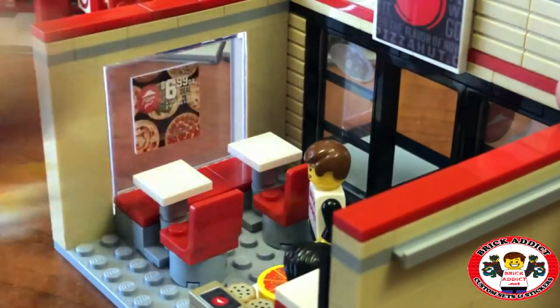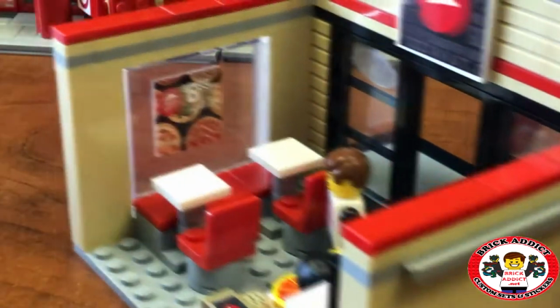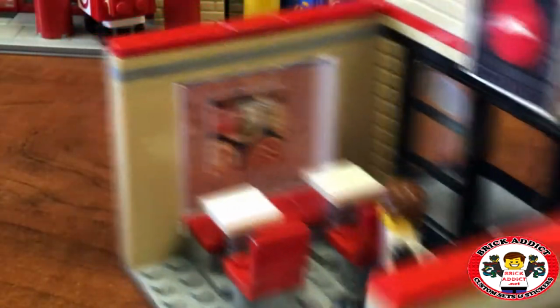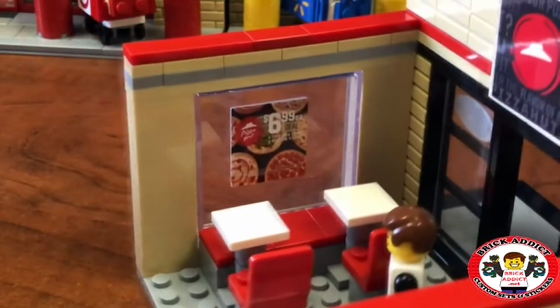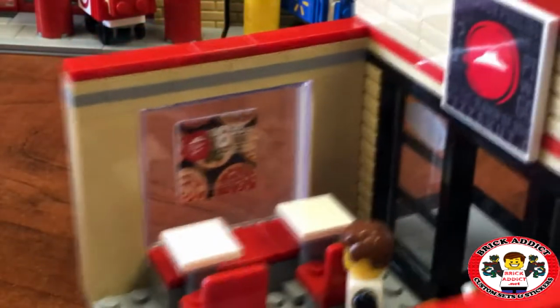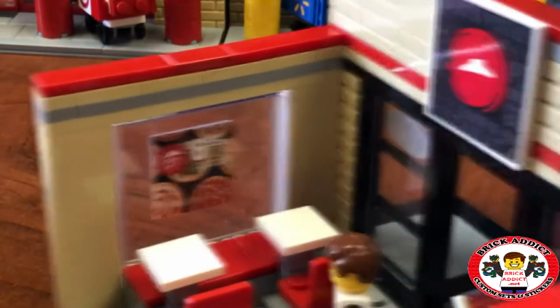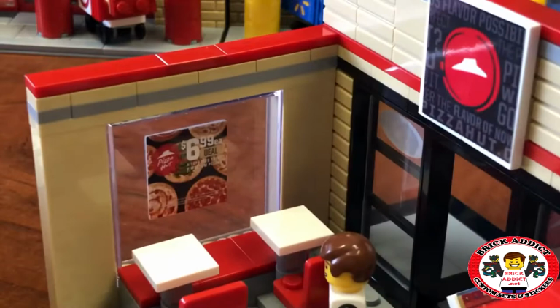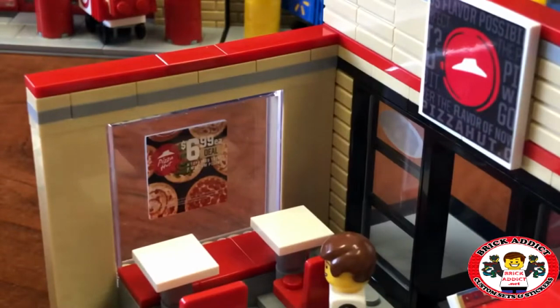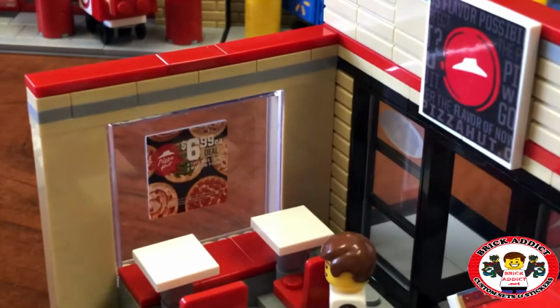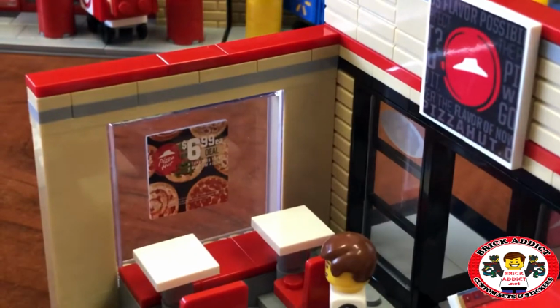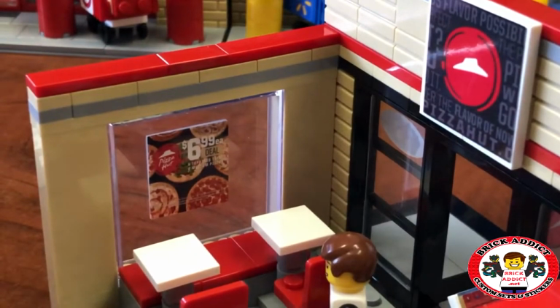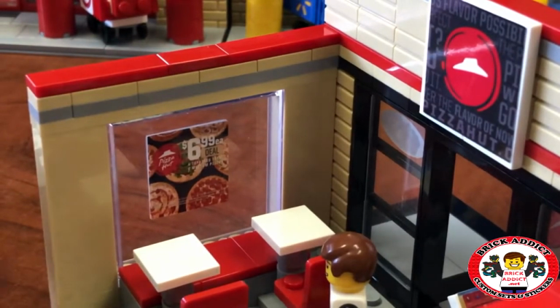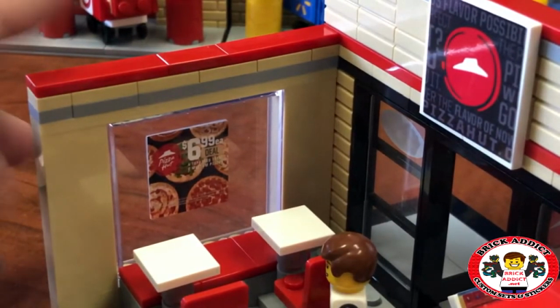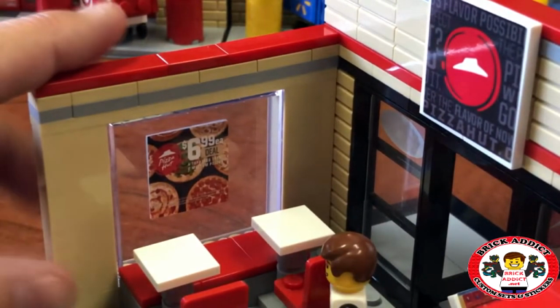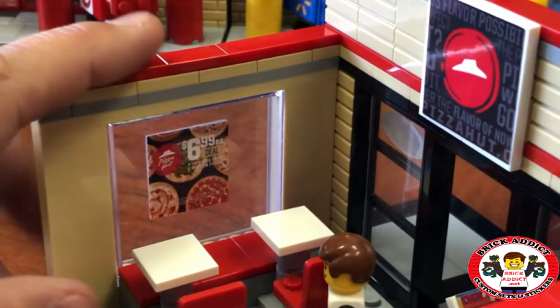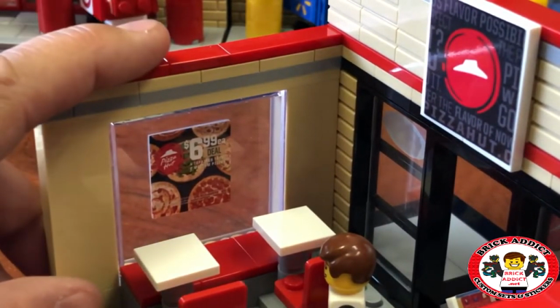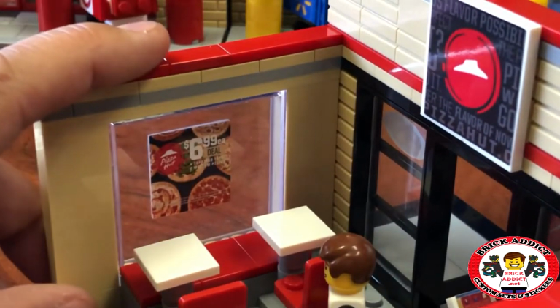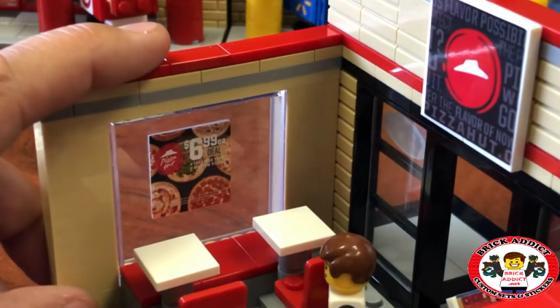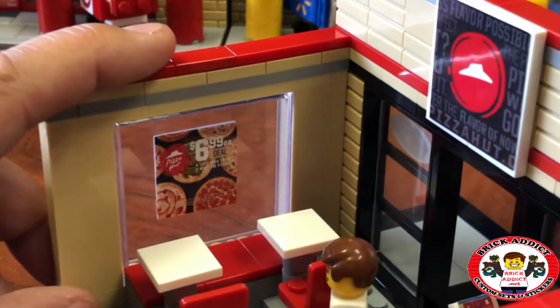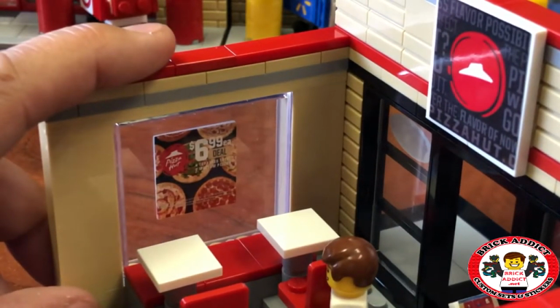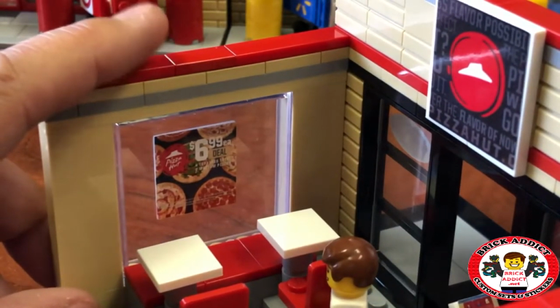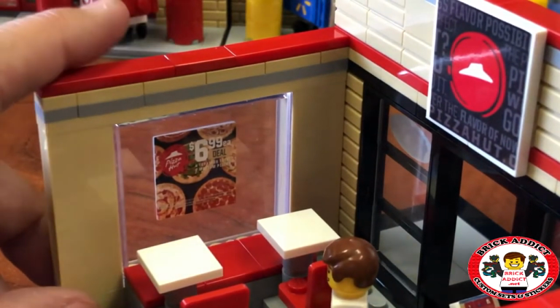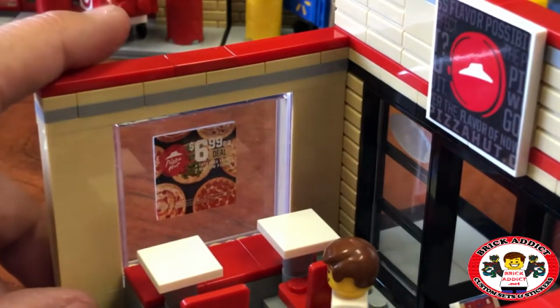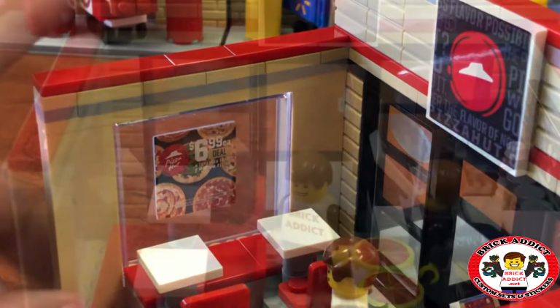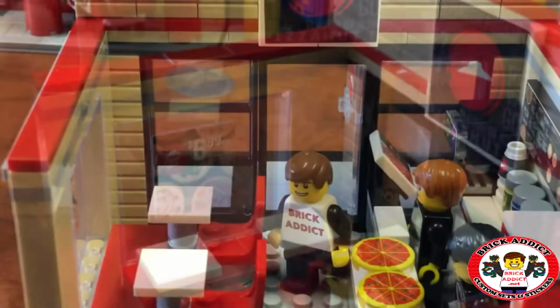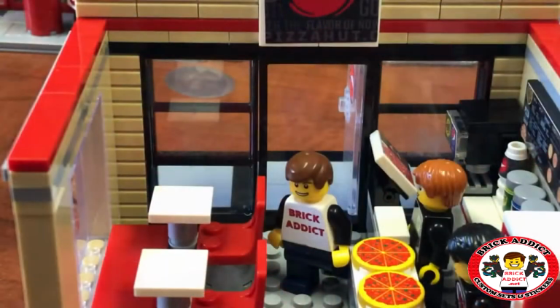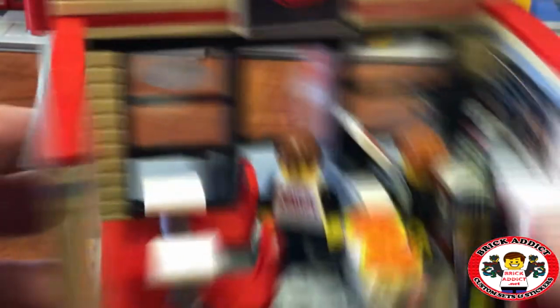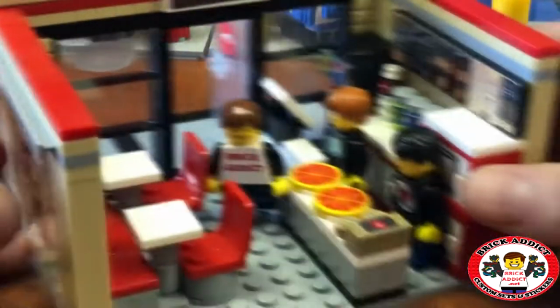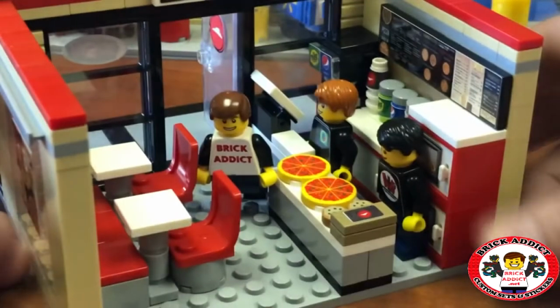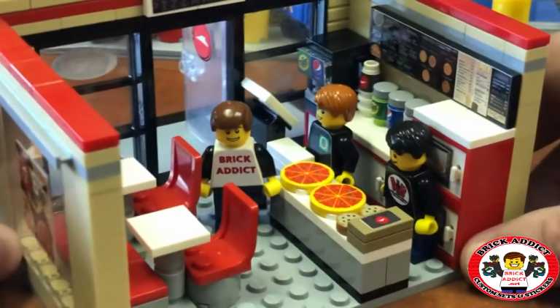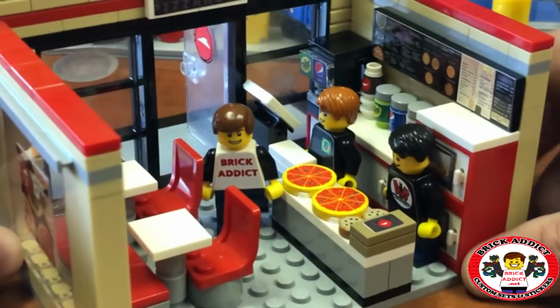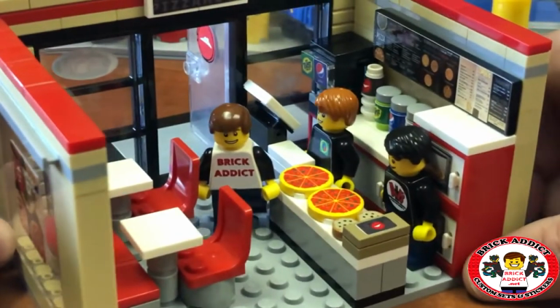And a pretty cool sticker in the window. It says $6.99 — some kind of $6.99 pizza deal. Some action going on inside.